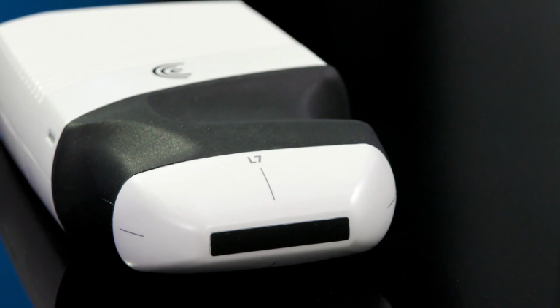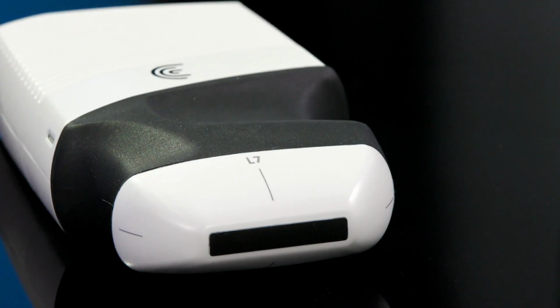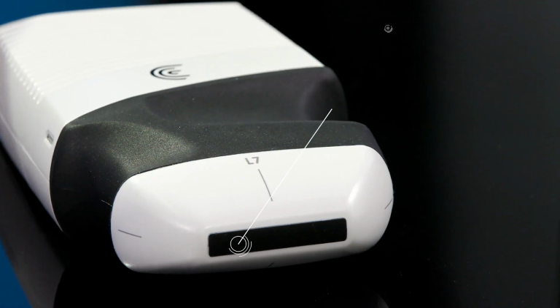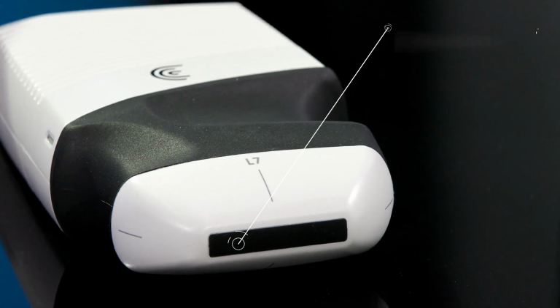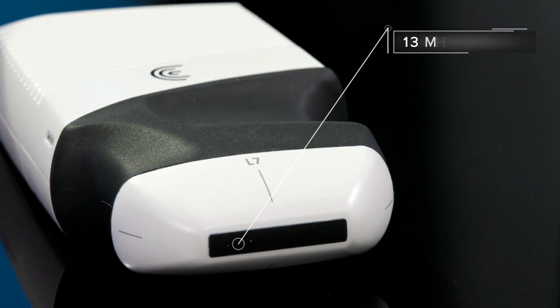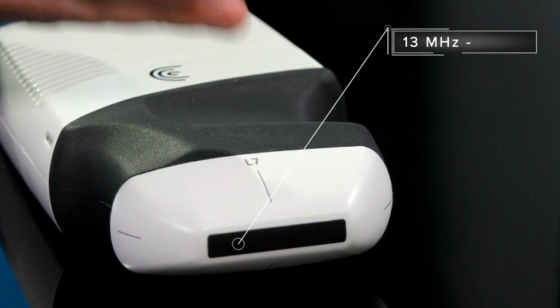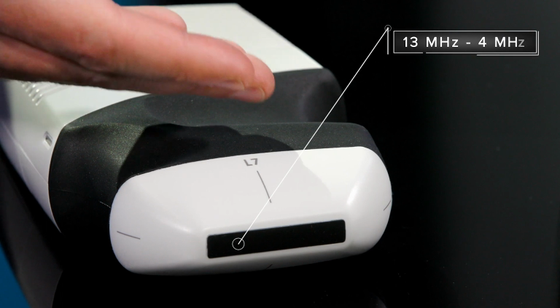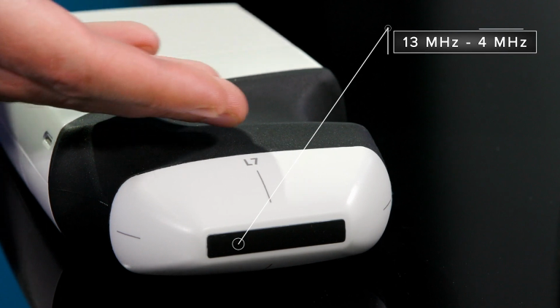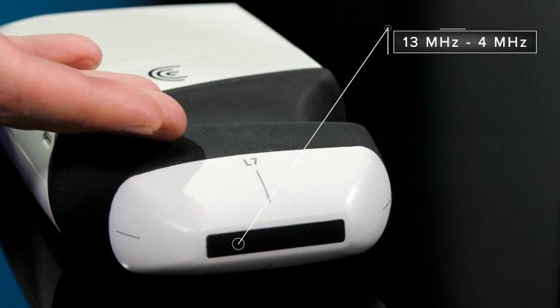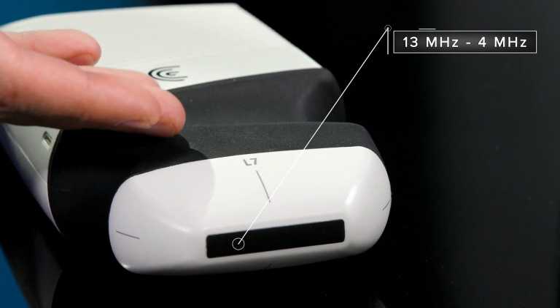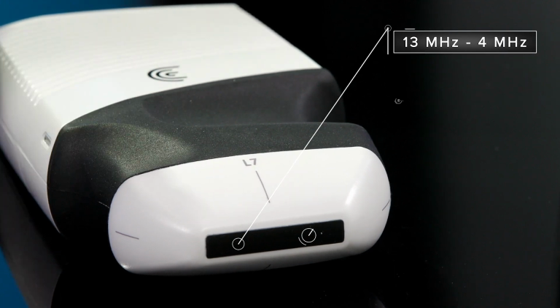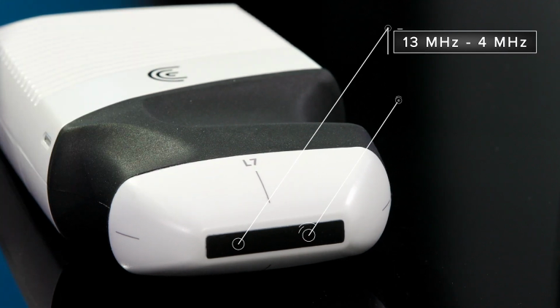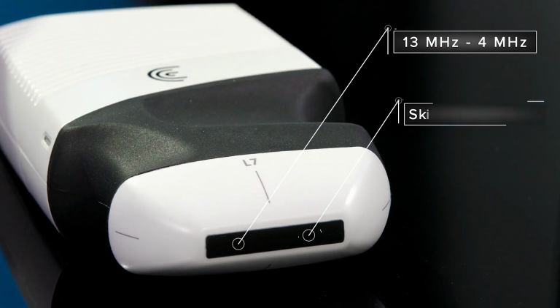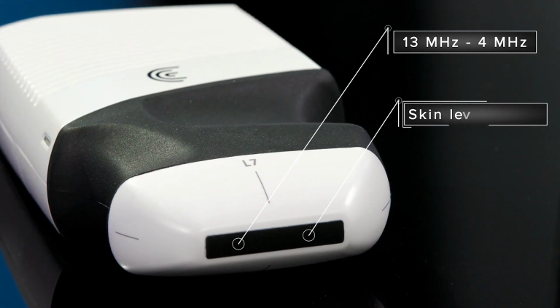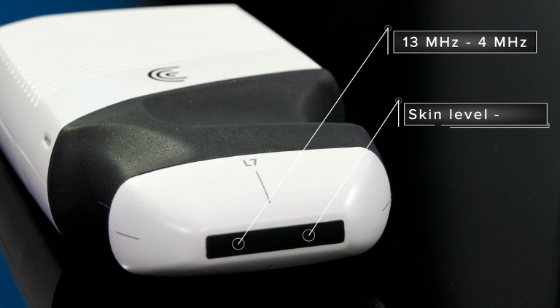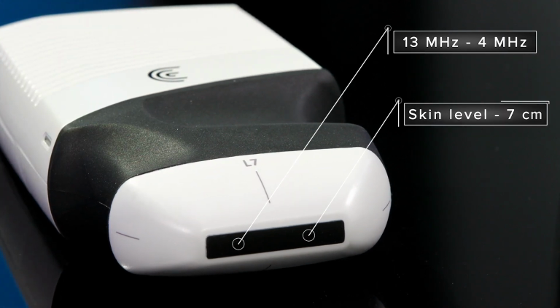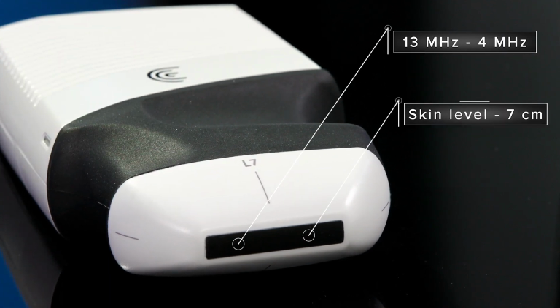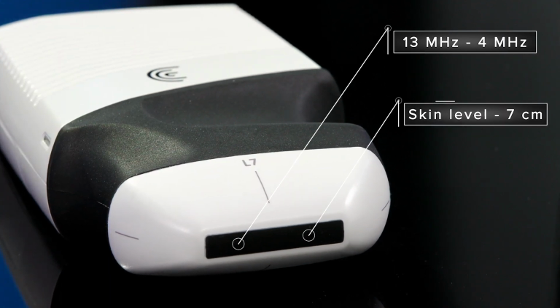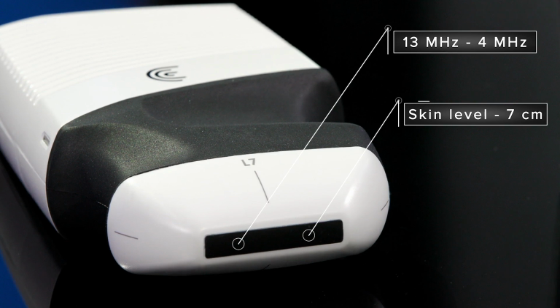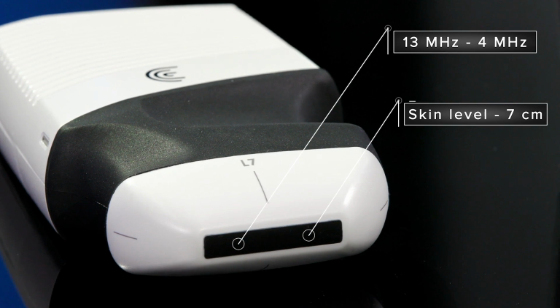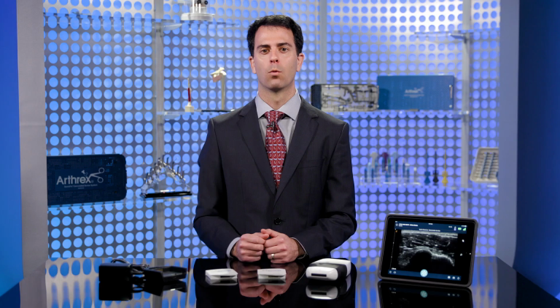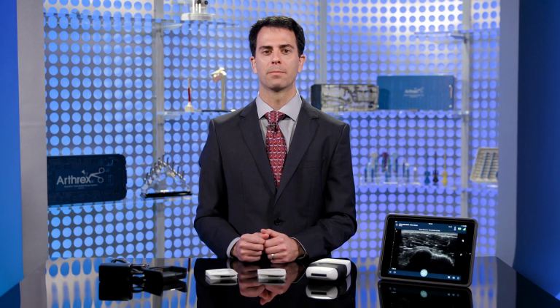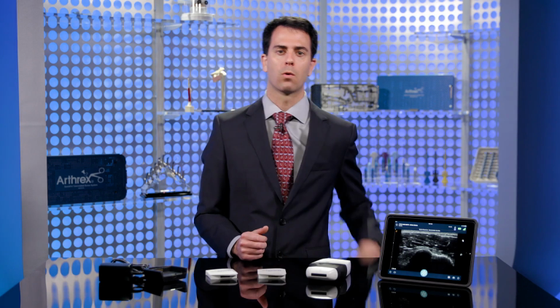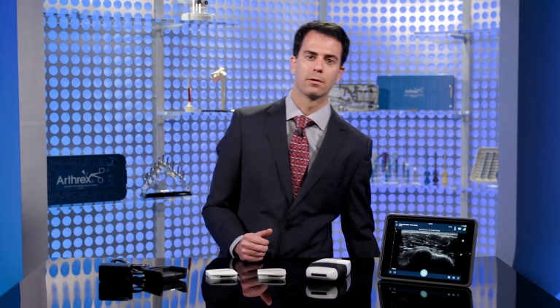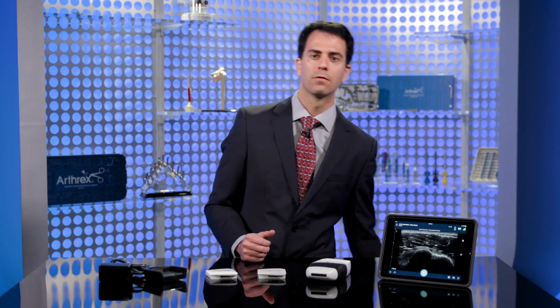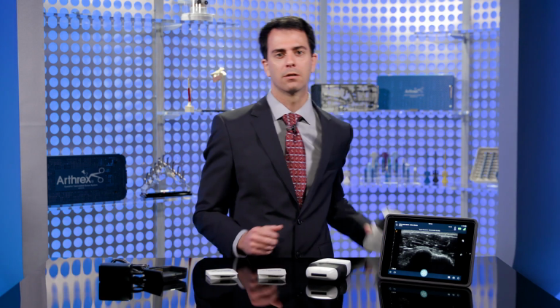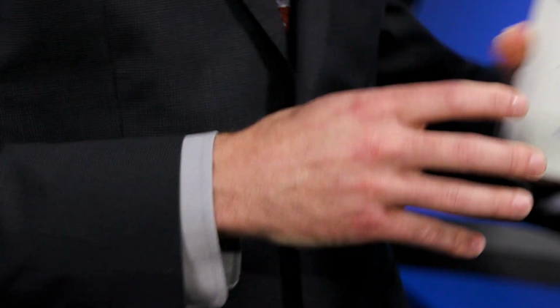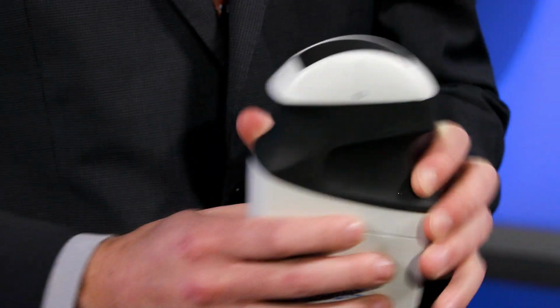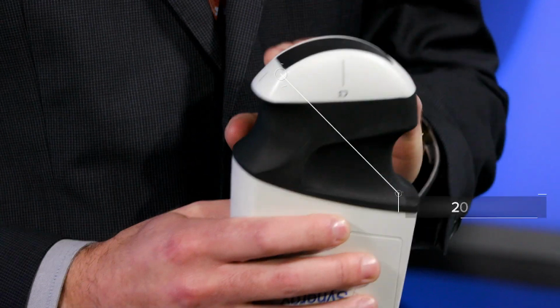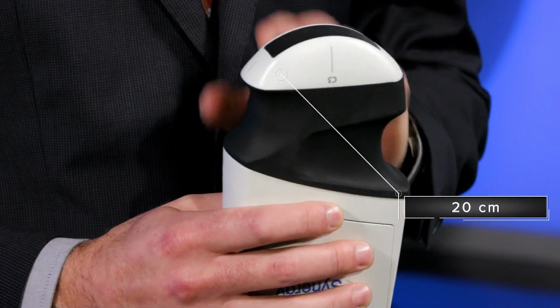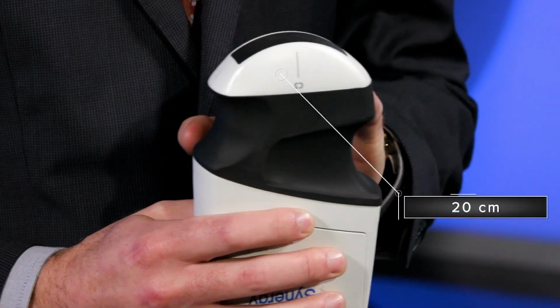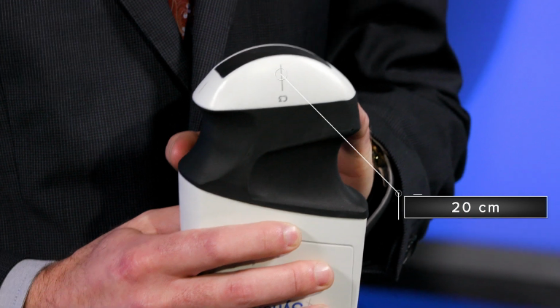The linear scanner is designed to provide a range of 13 megahertz to 4 megahertz for optimal scanning from skin level to 7 centimeters. If more depth is required, the curvilinear is available for scanning up to 20 centimeters.